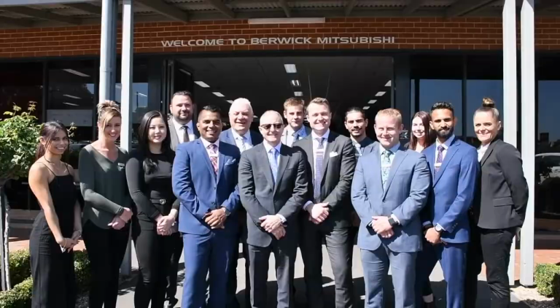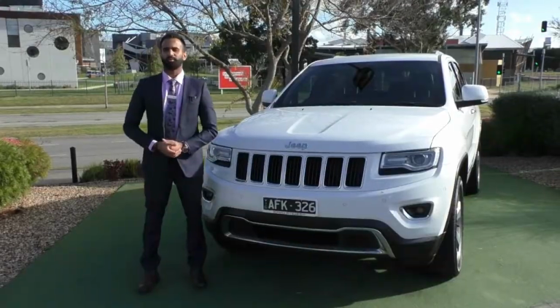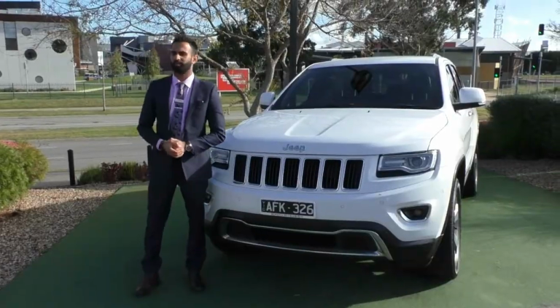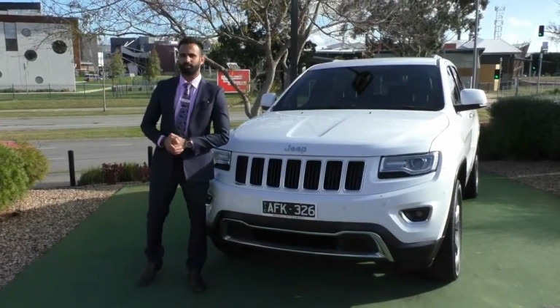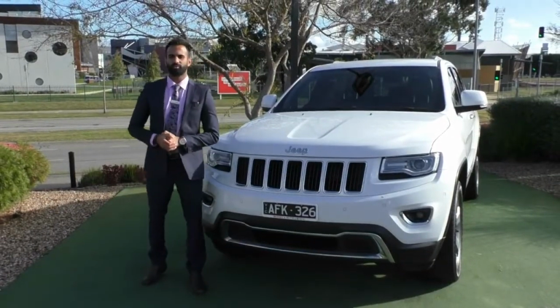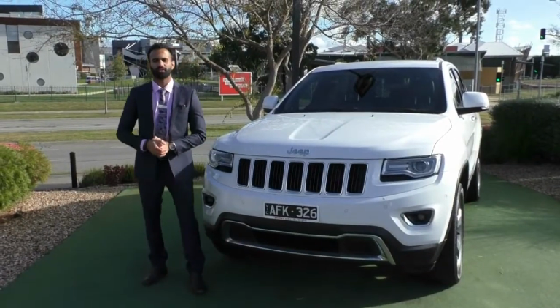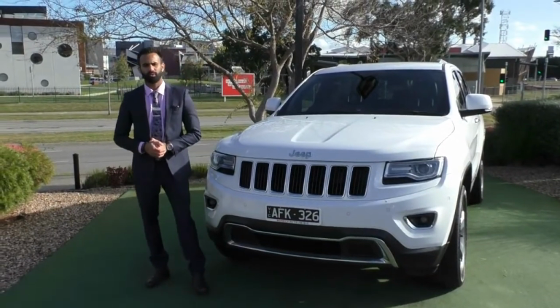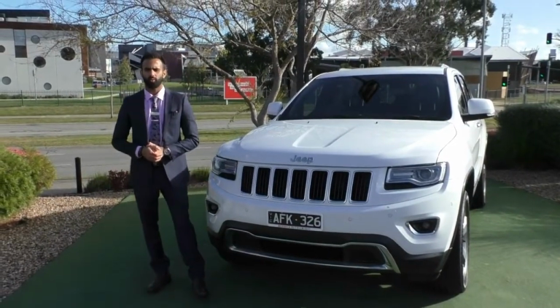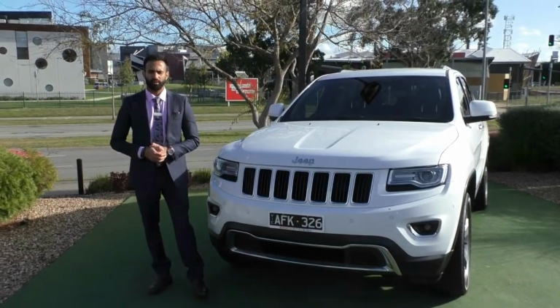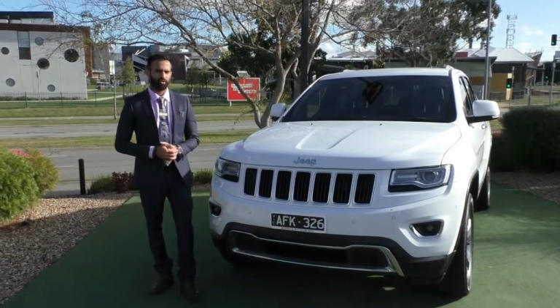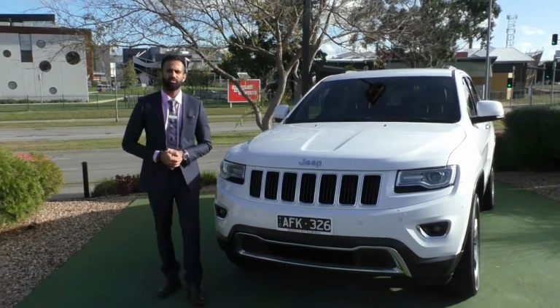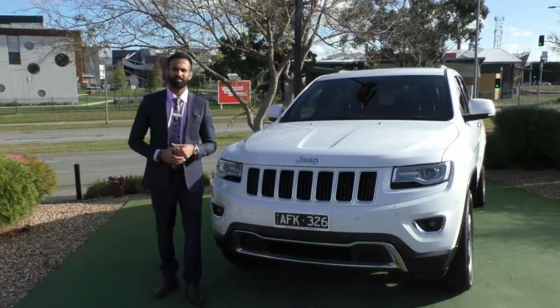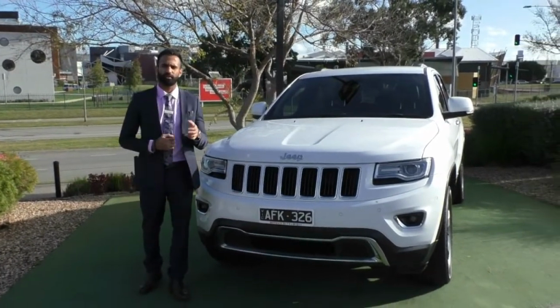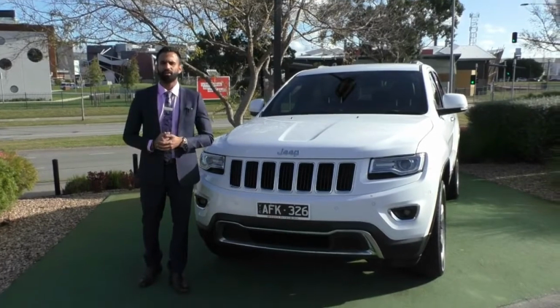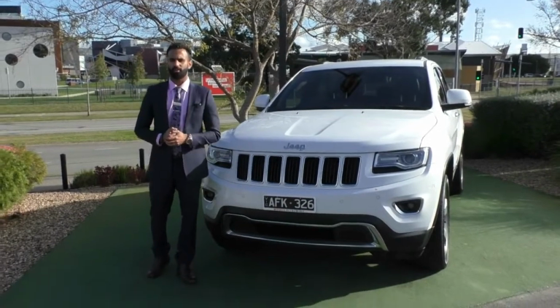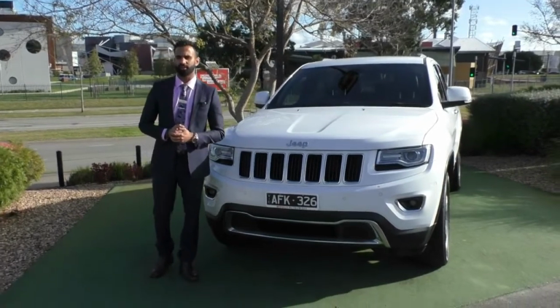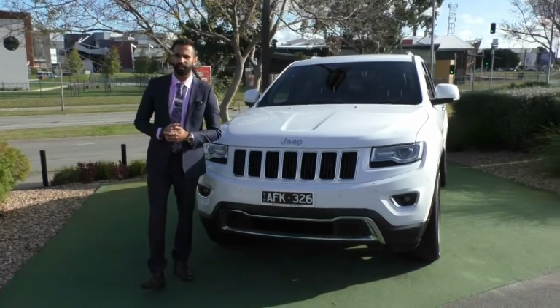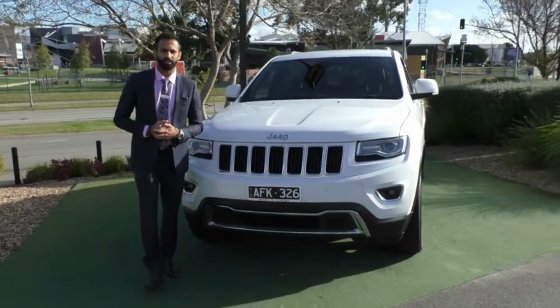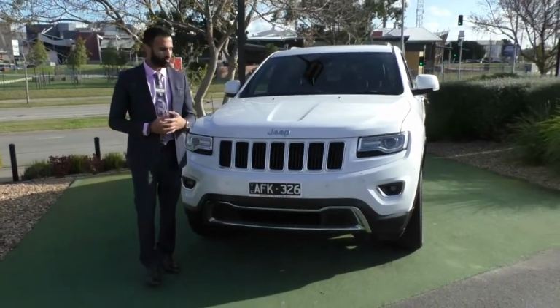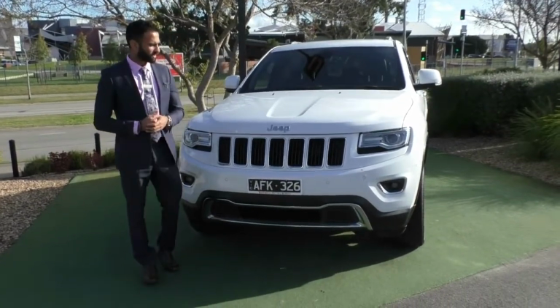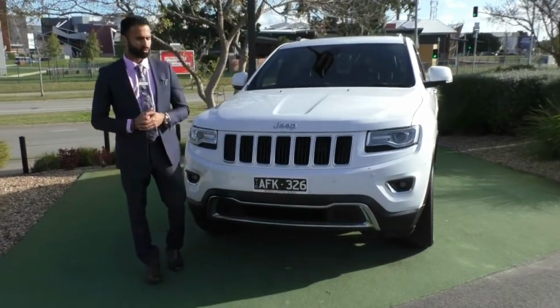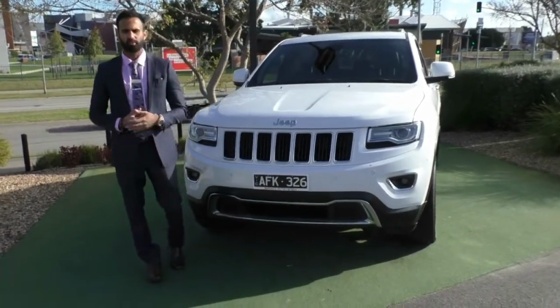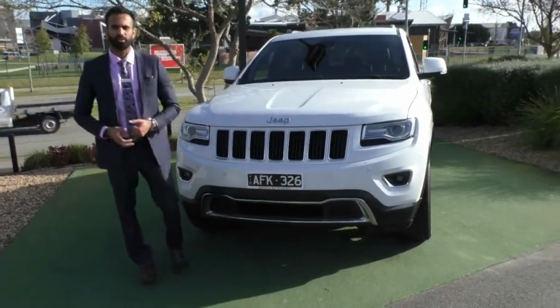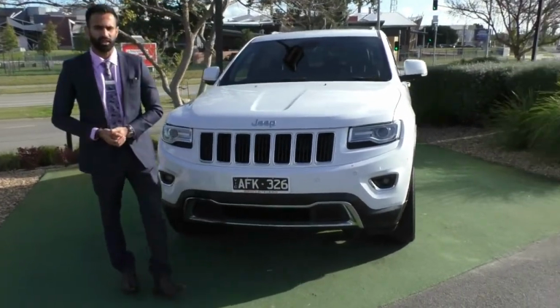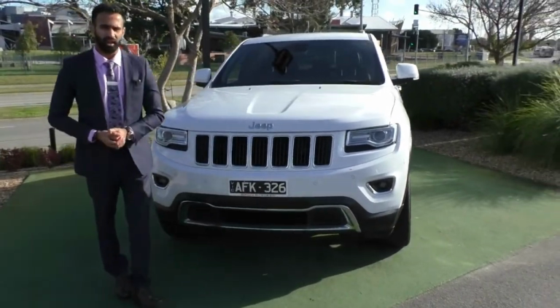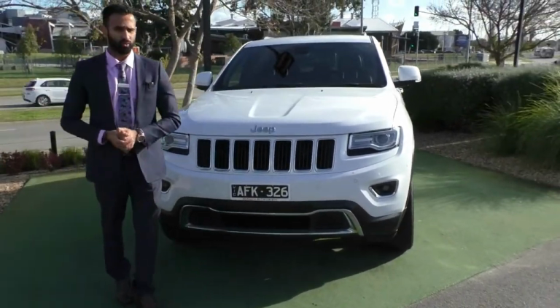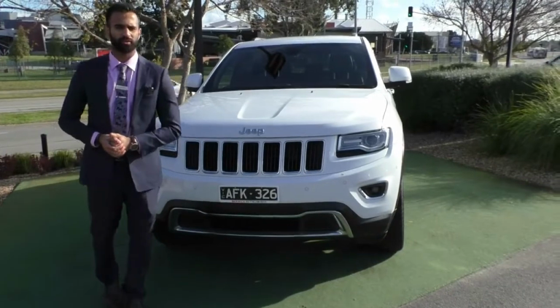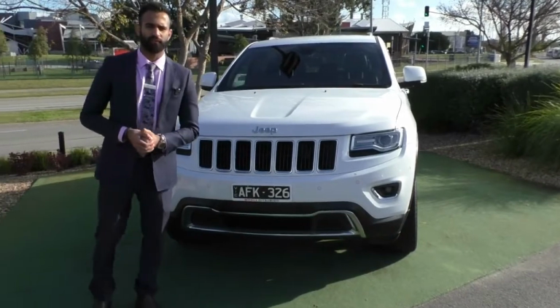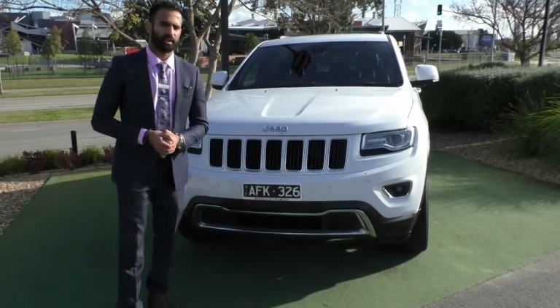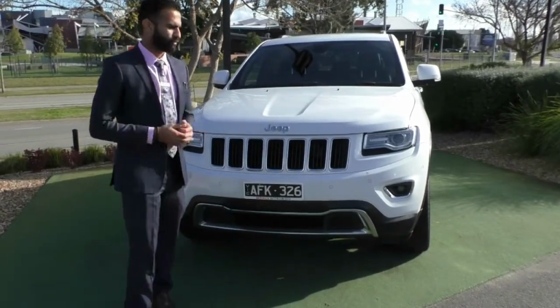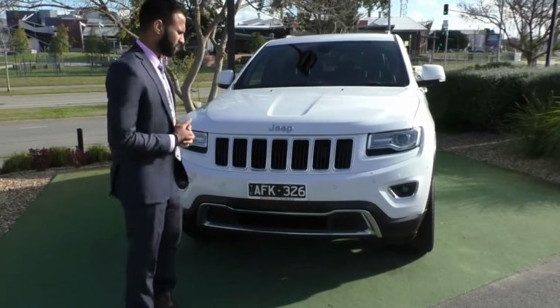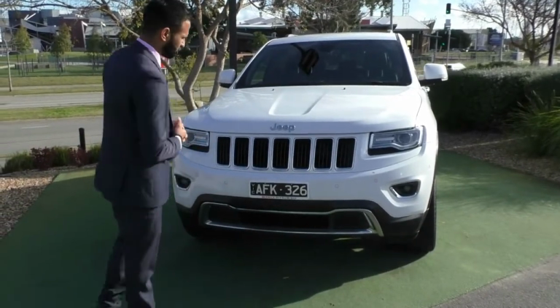Hi, welcome to Berwick Mitsubishi. My name is Josh and today we're doing a walk-around video of this 2015 Jeep Grand Cherokee Limited in white. It looks absolutely stunning. I'm going to walk you through some of the features and the overall condition as well.